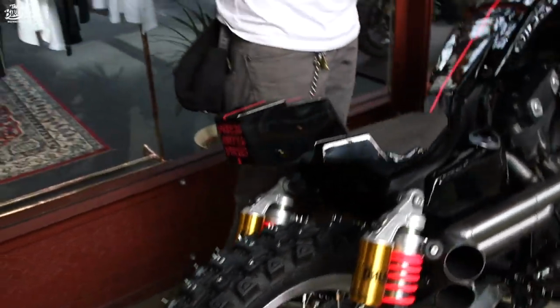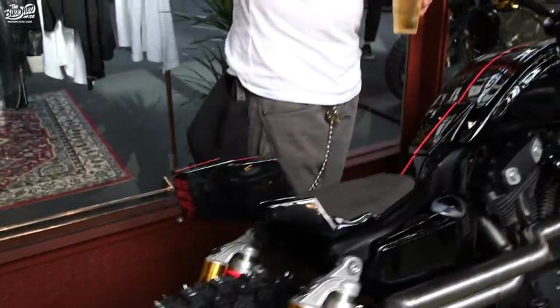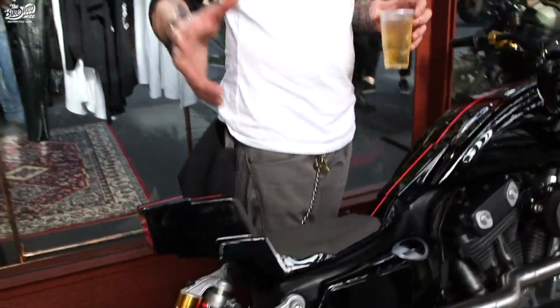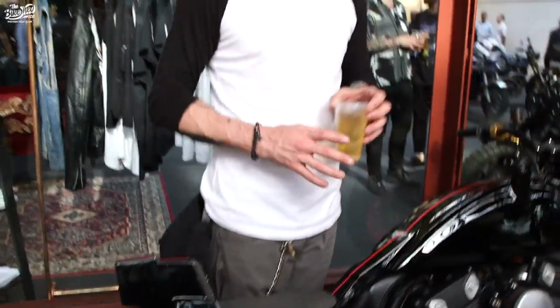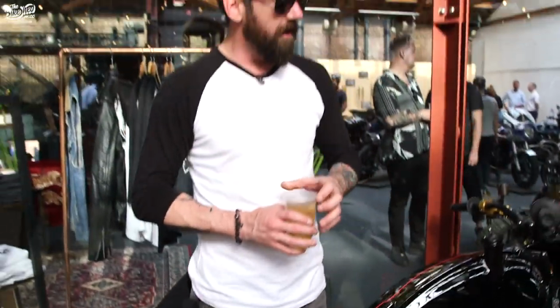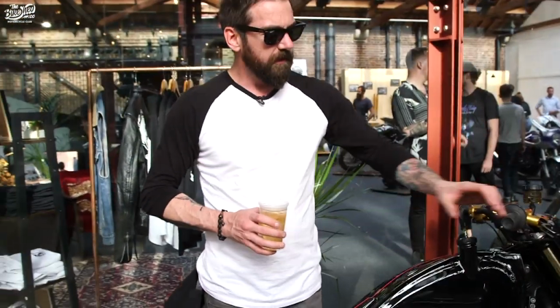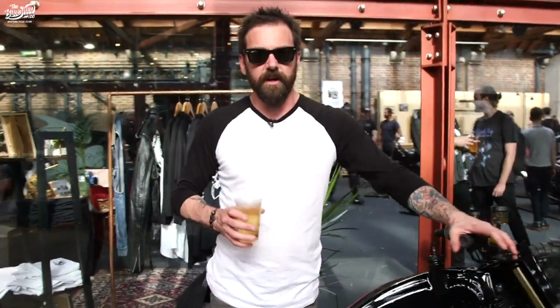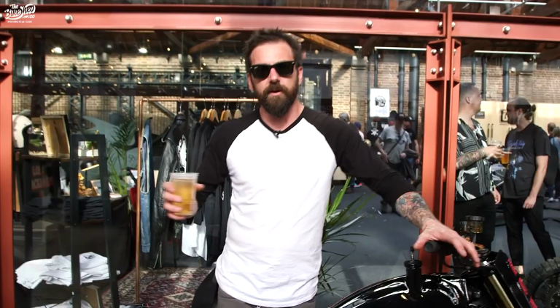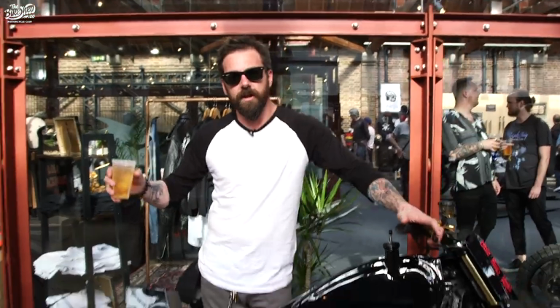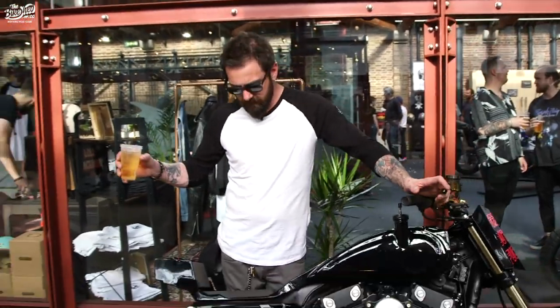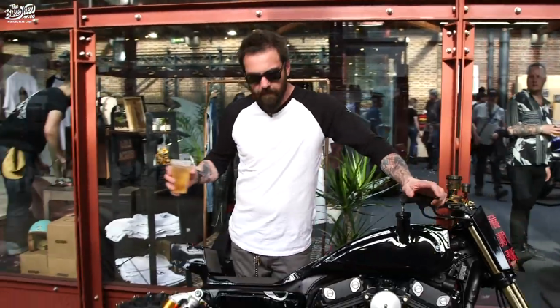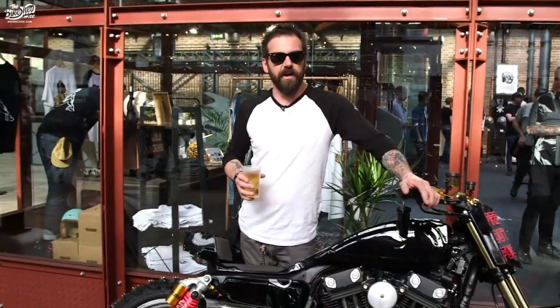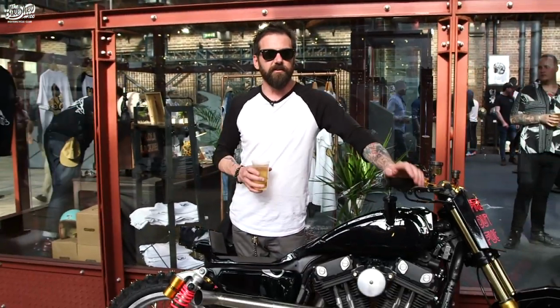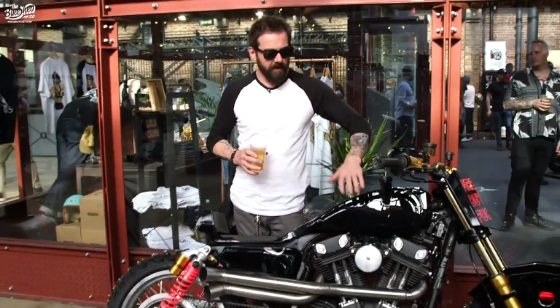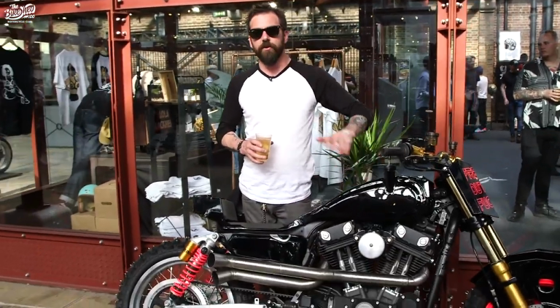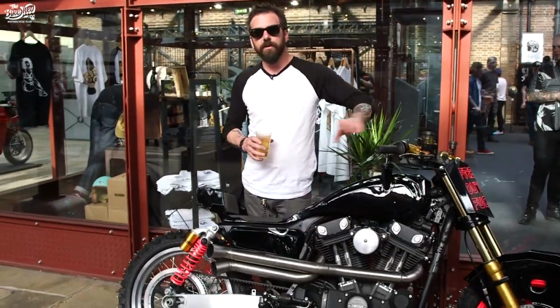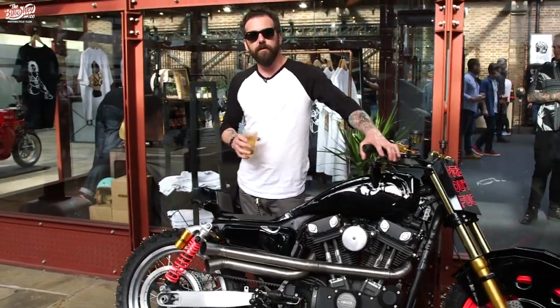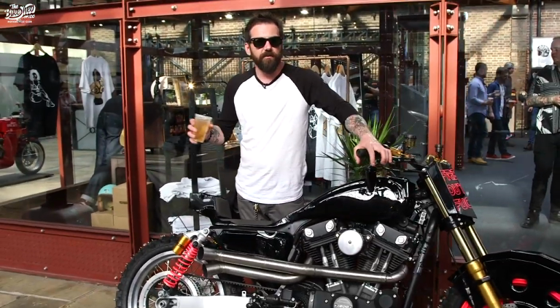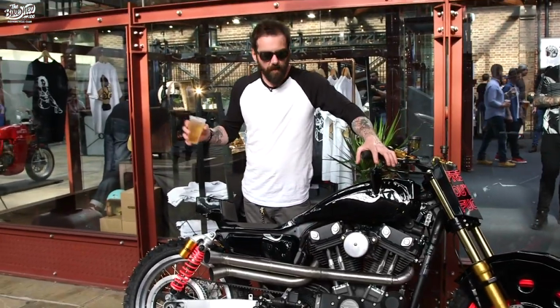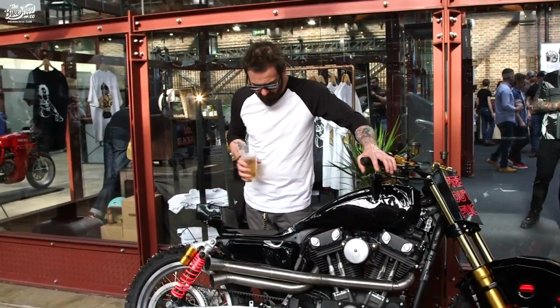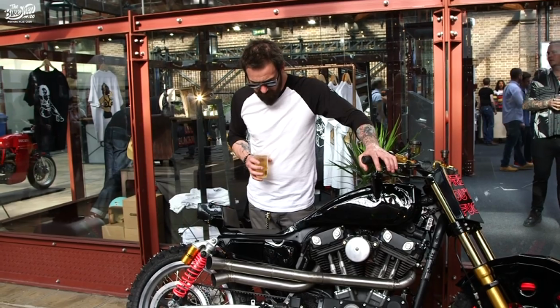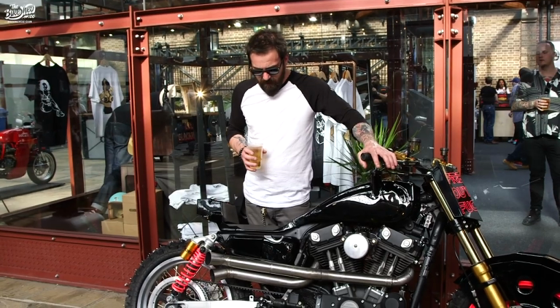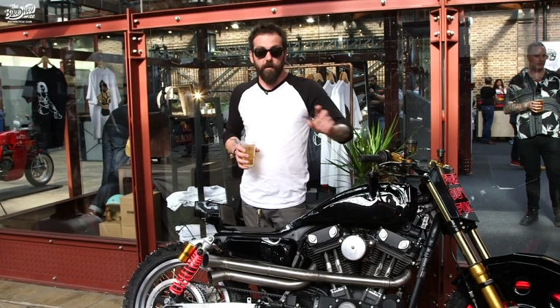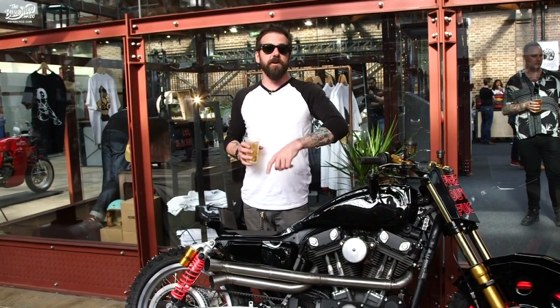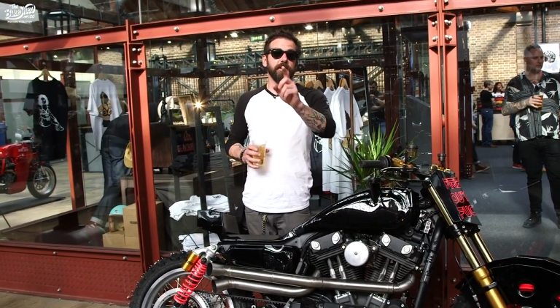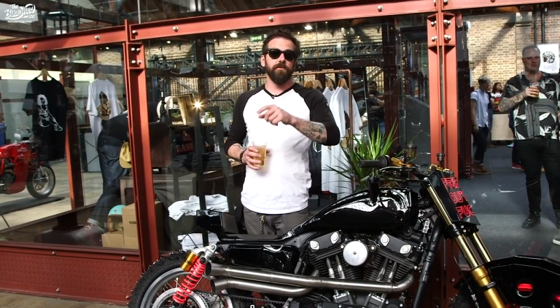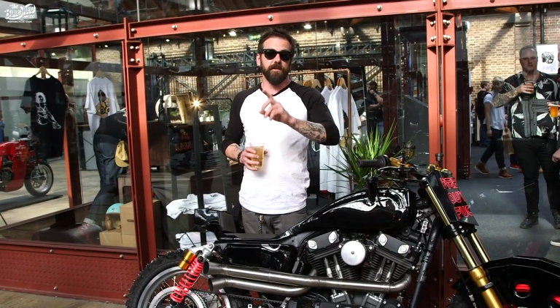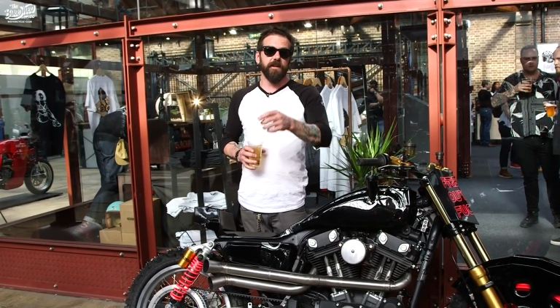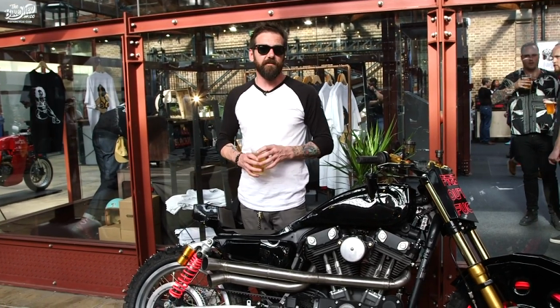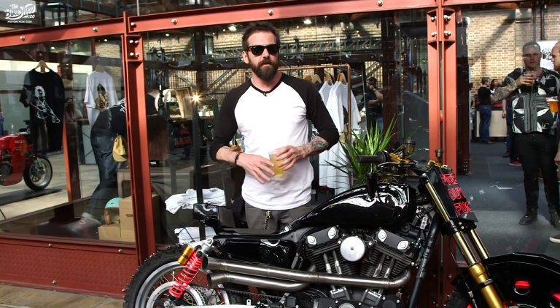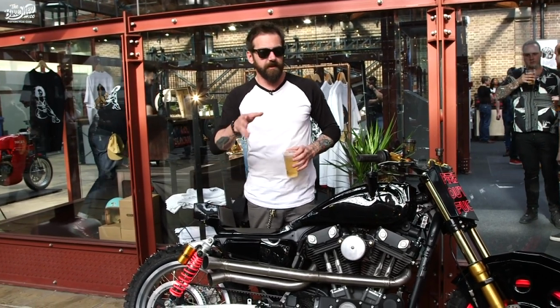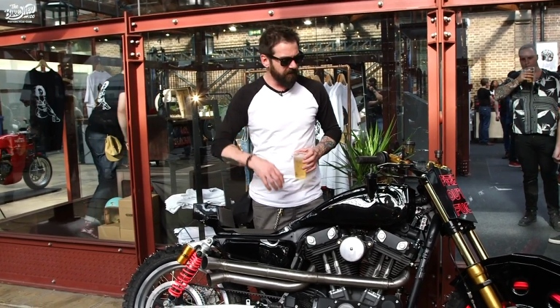Obviously I can't start it up now because we're inside the Bike Shed — it's got no fuel and we're in show mode. So if you want to hear it, you can see the last video that we did at the Bike Shed.